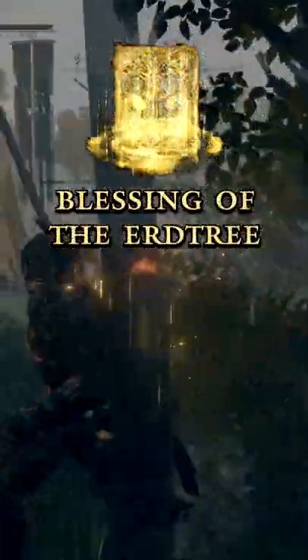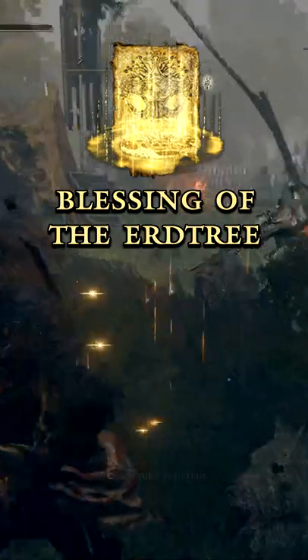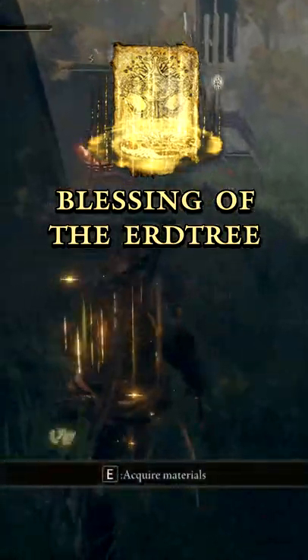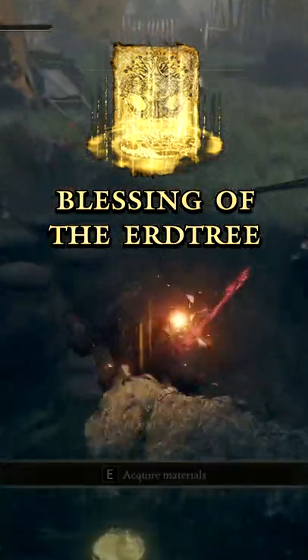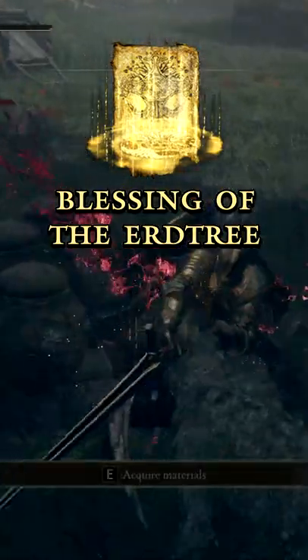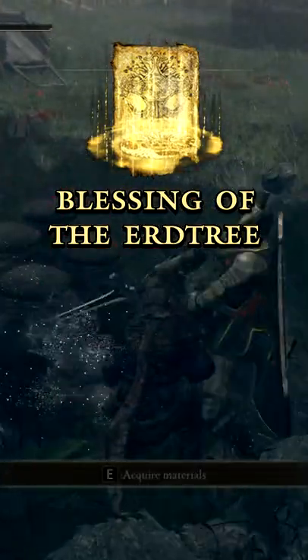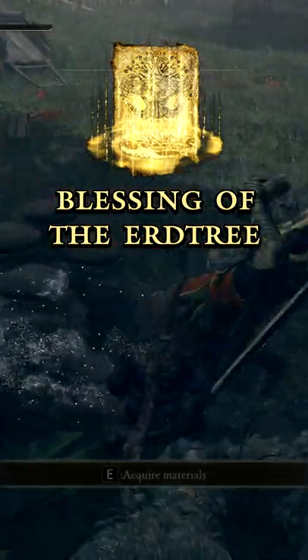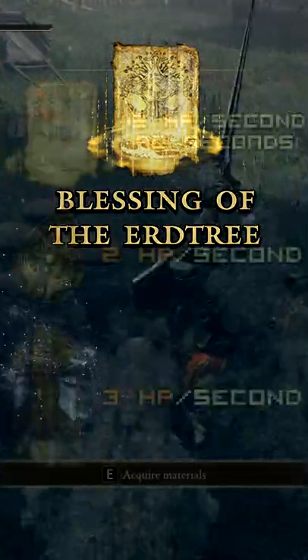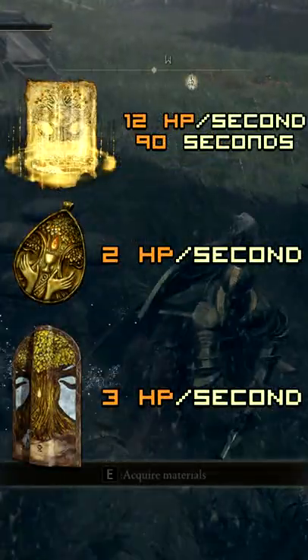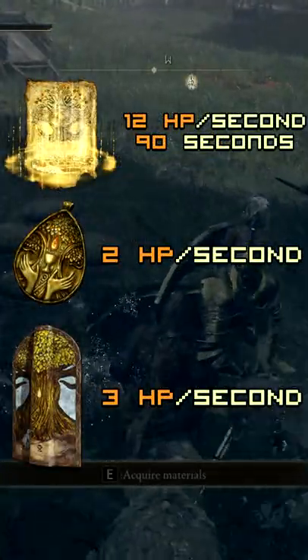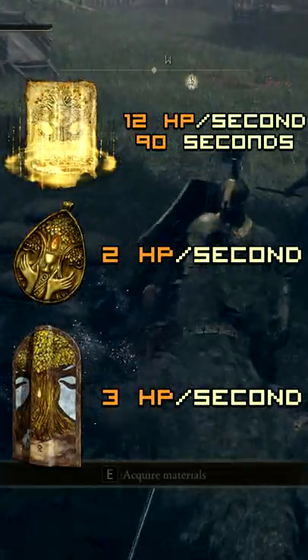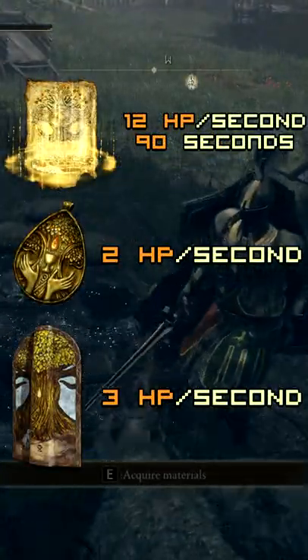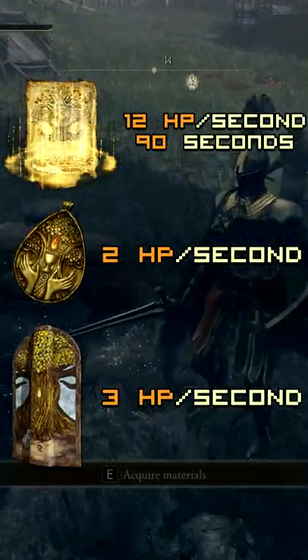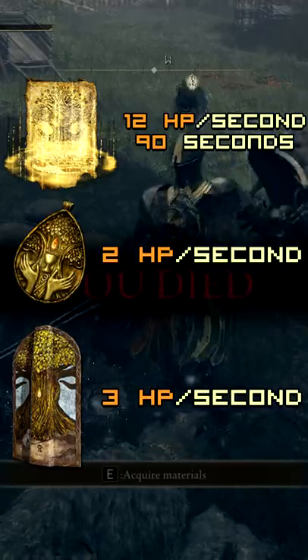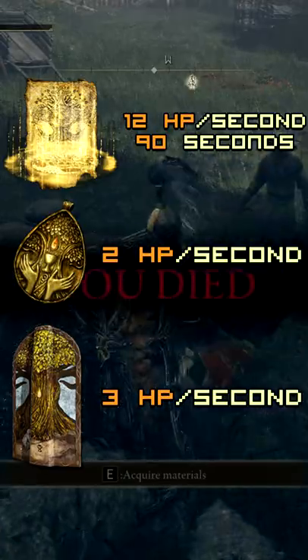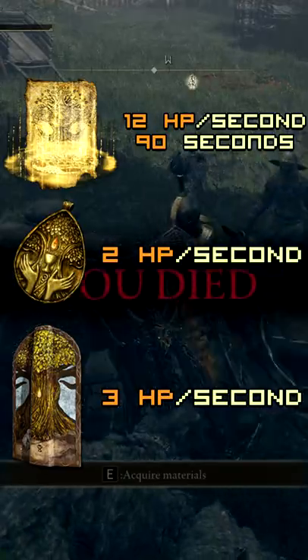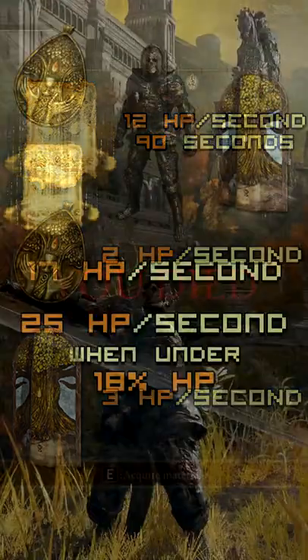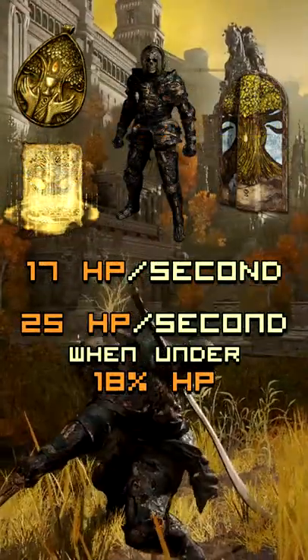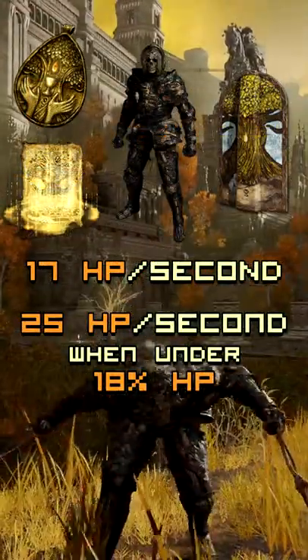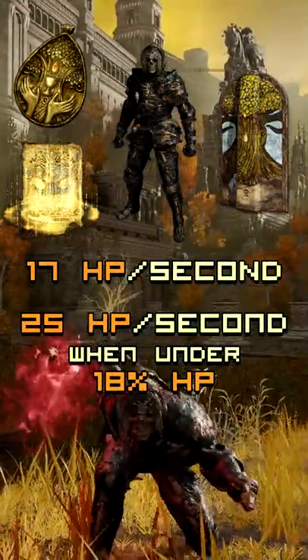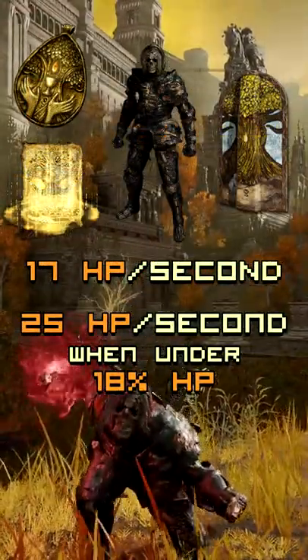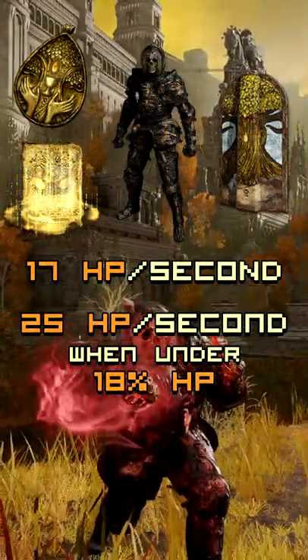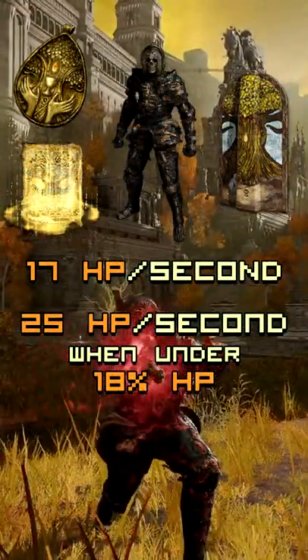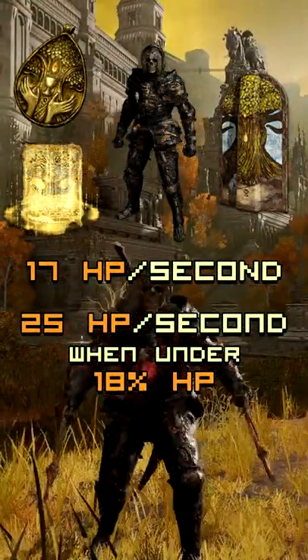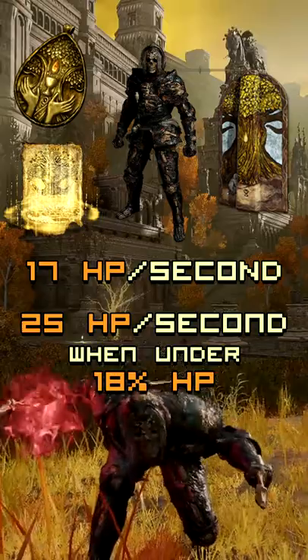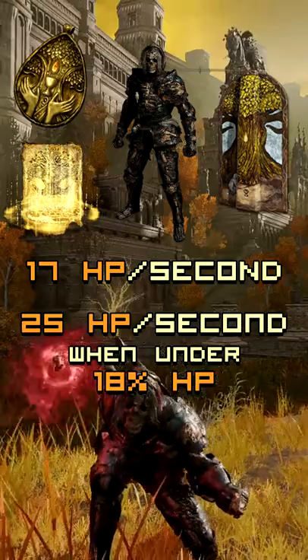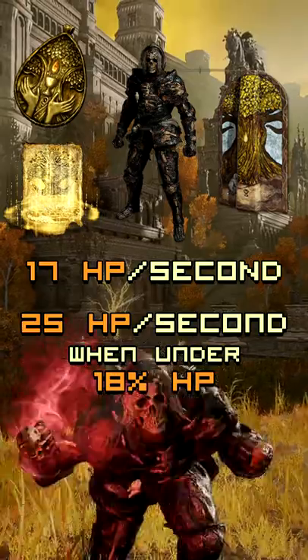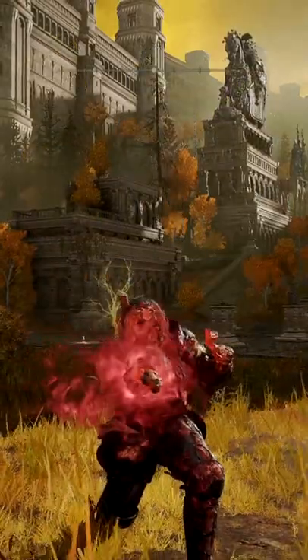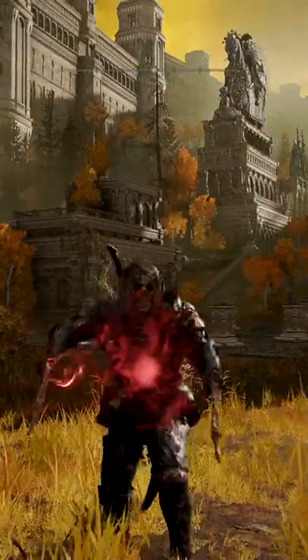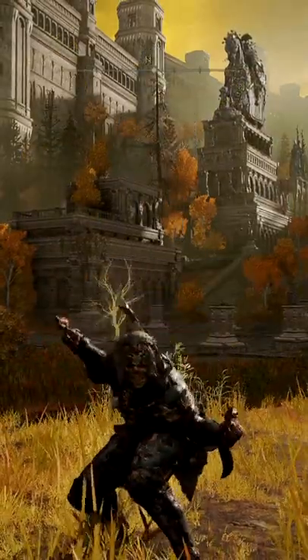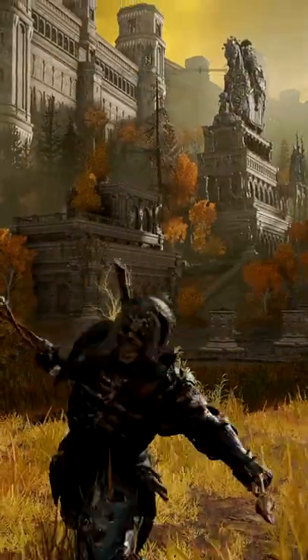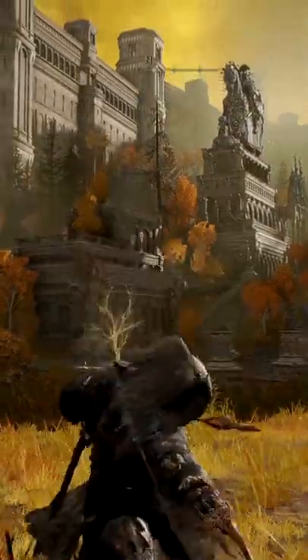Finally, if you run 38 faith you can use Blessing of the Erdtree for an additional 12 HP per second for 90 seconds. In total, this set can give you 17 HP regen per second normally and 25 HP per second when below 18% HP, making you the Ghost Rider you always wanted to be.